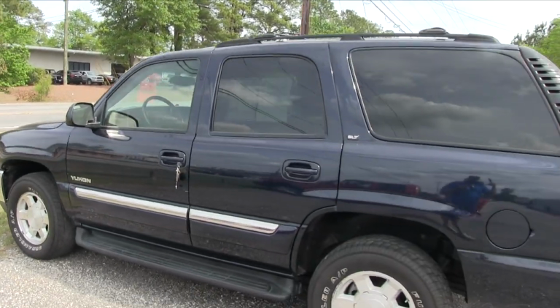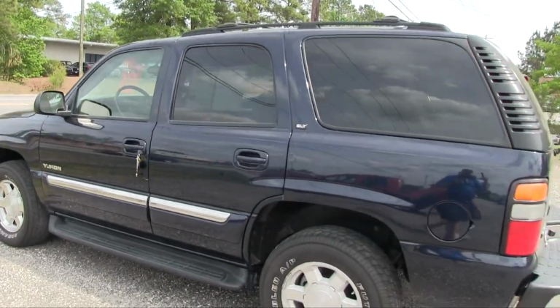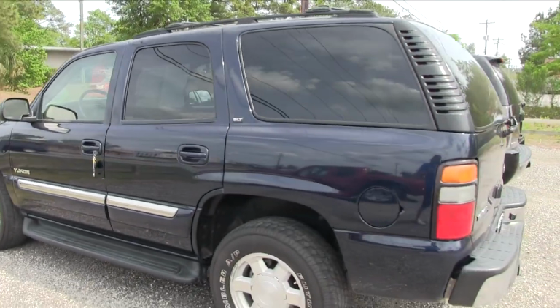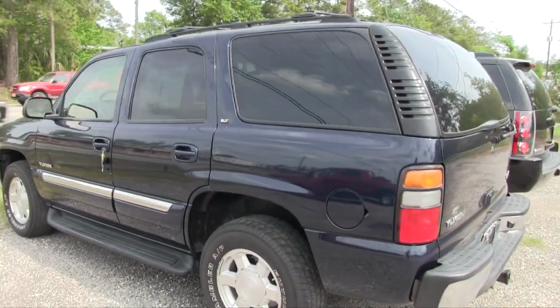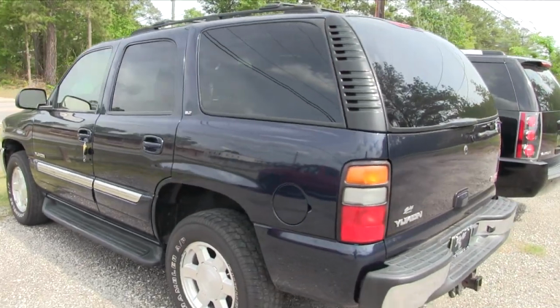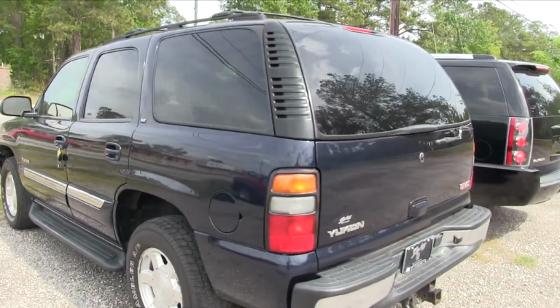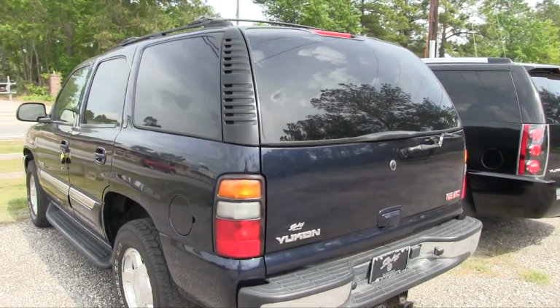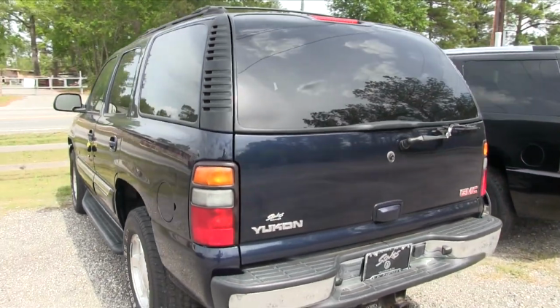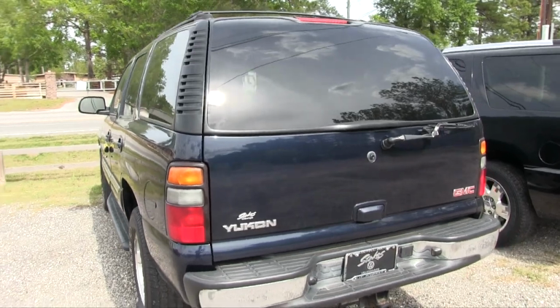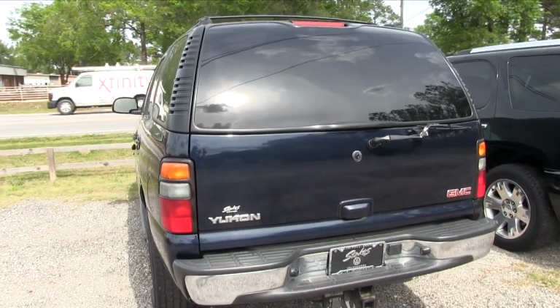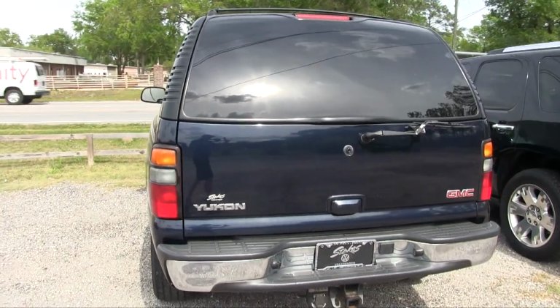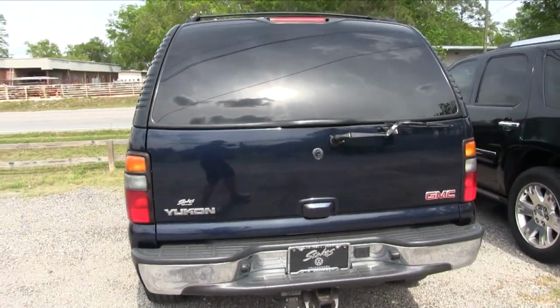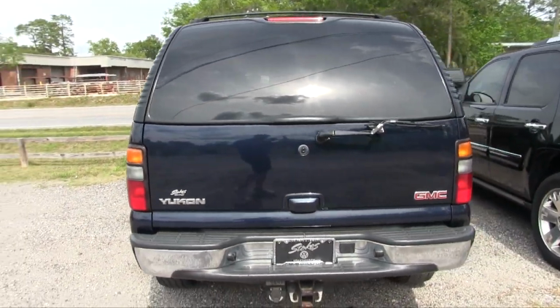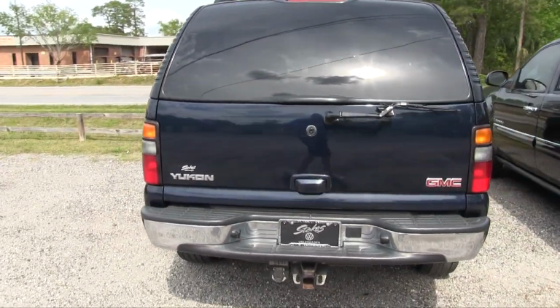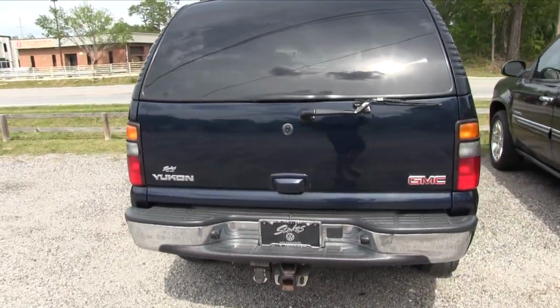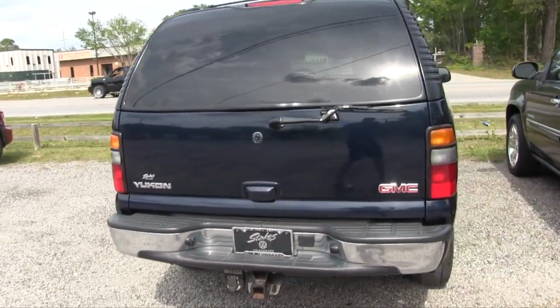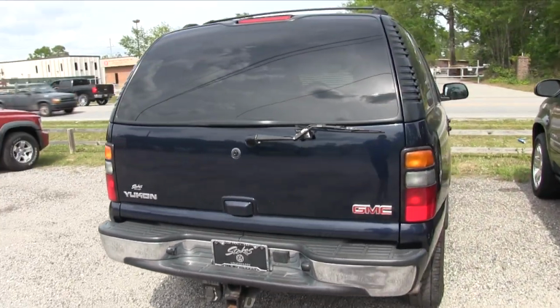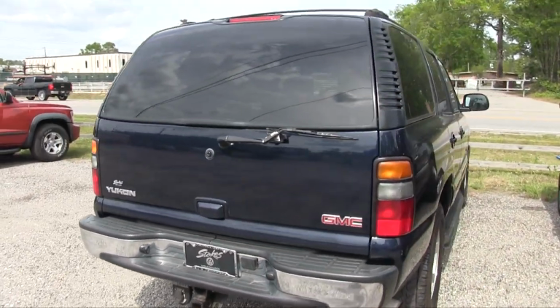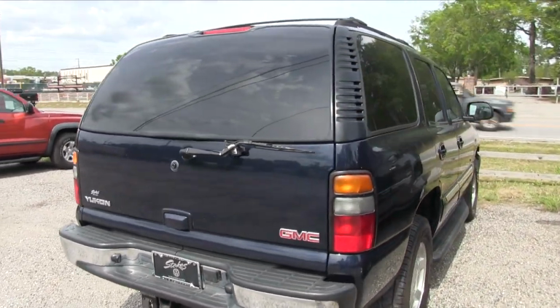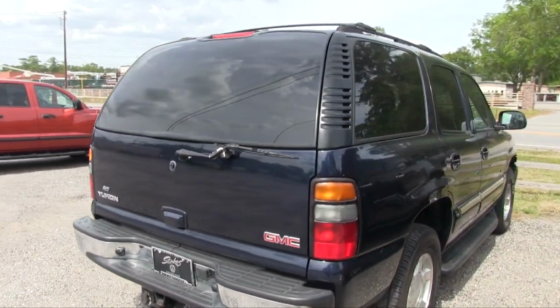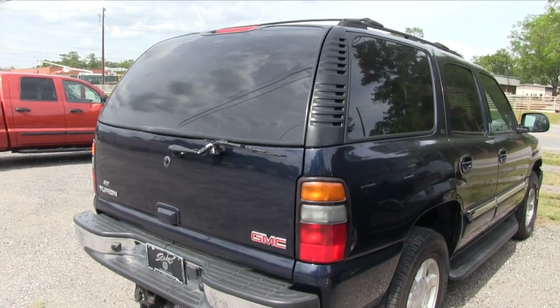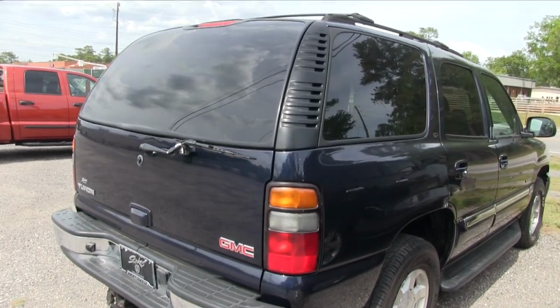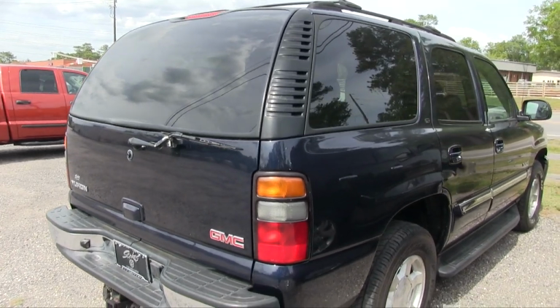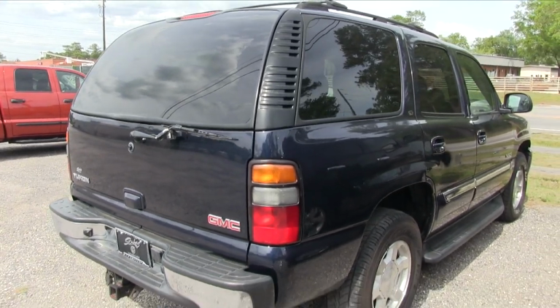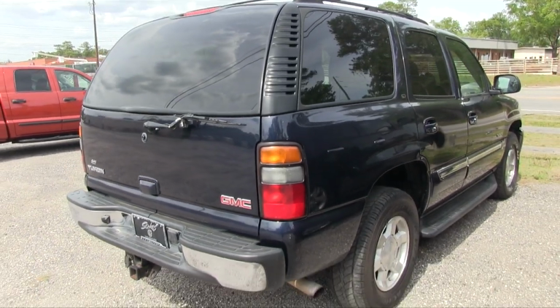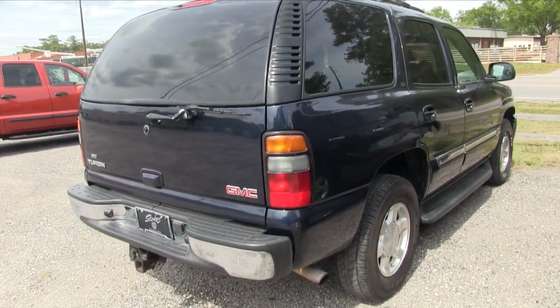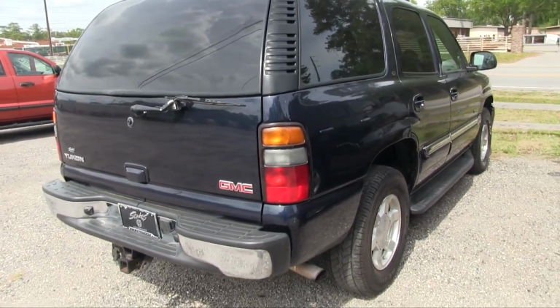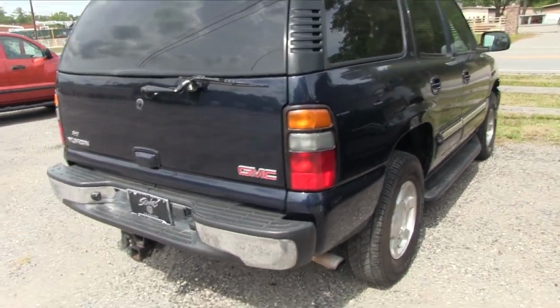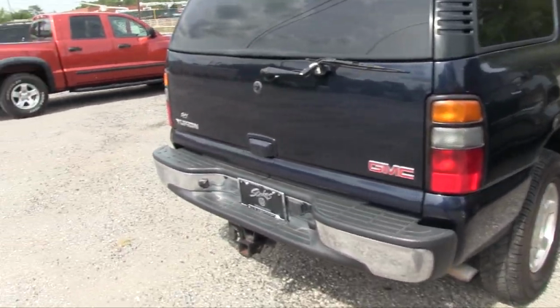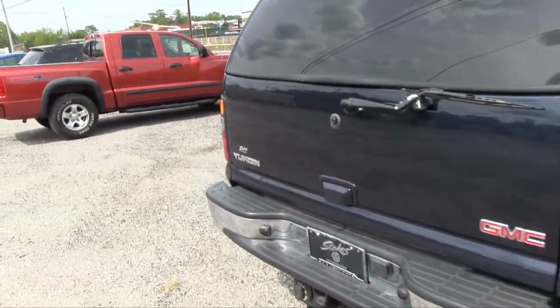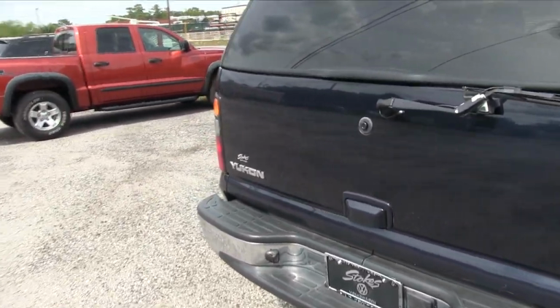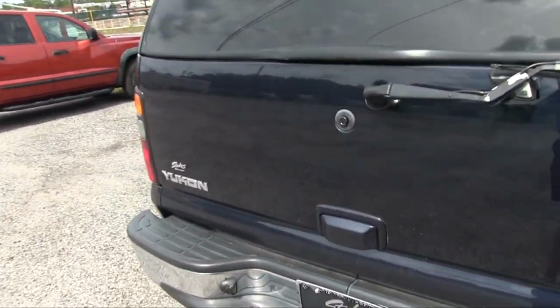It's an SLT model, blue is the color, got the tow package on the back as you can see right there, and overall the body's in pretty good shape. Back tires look good.